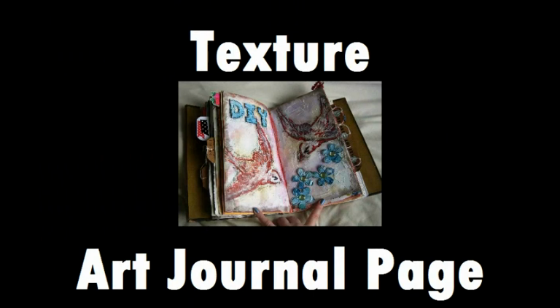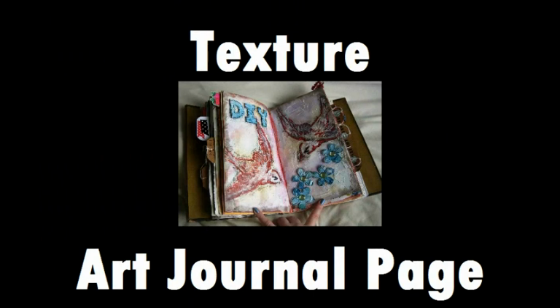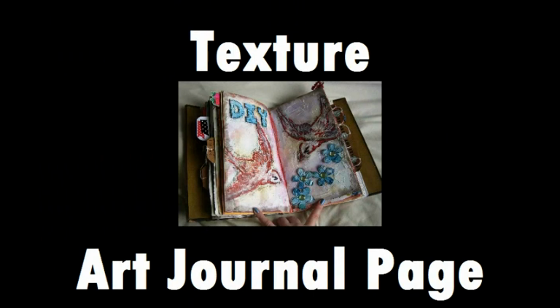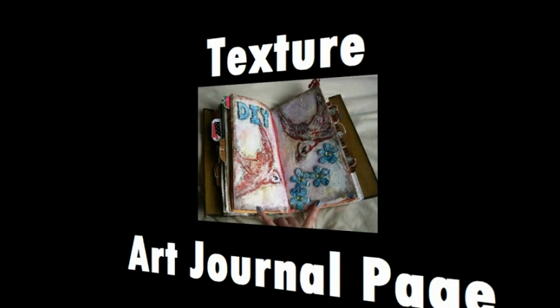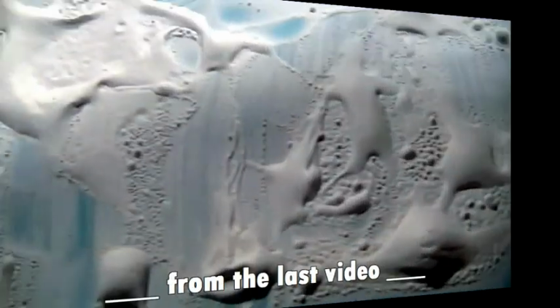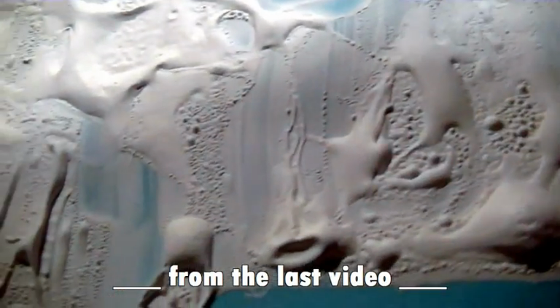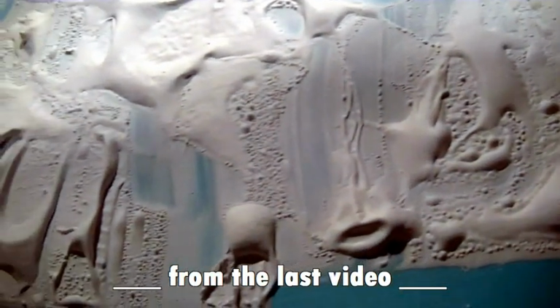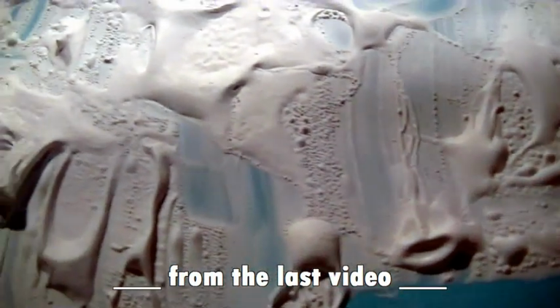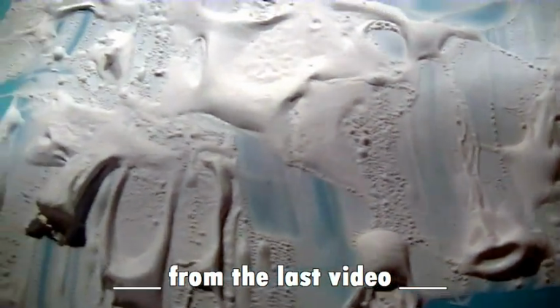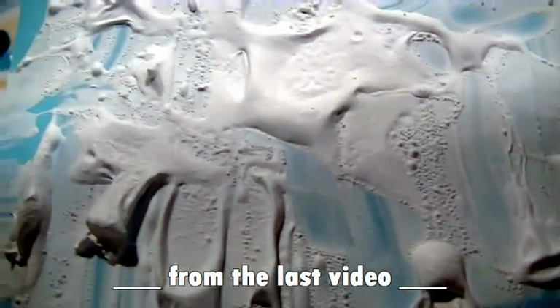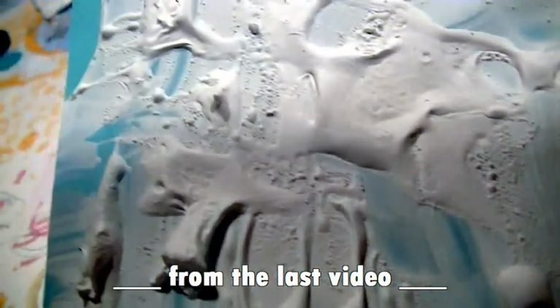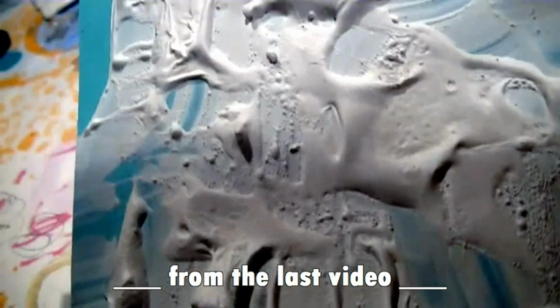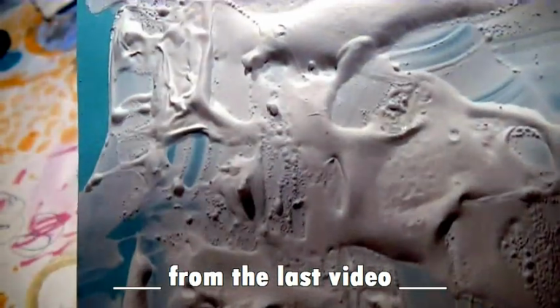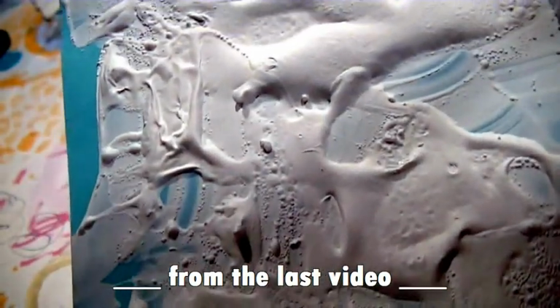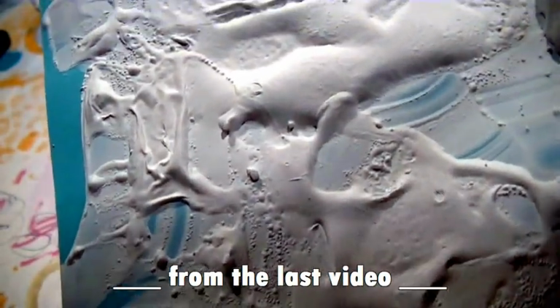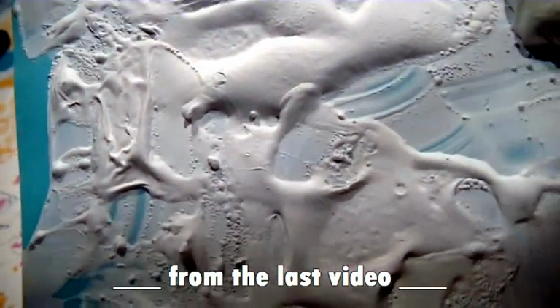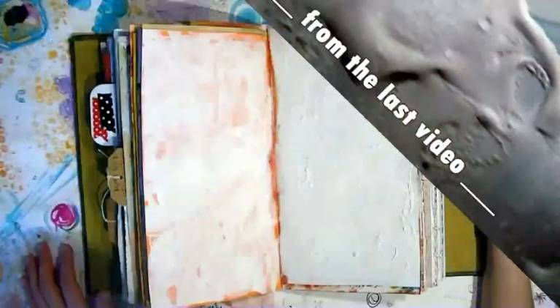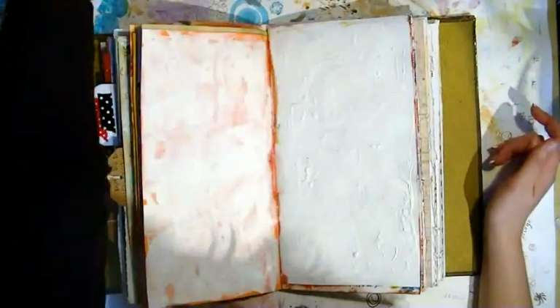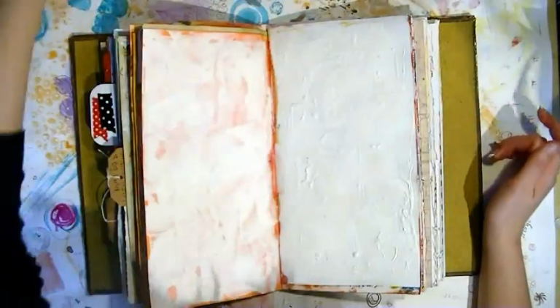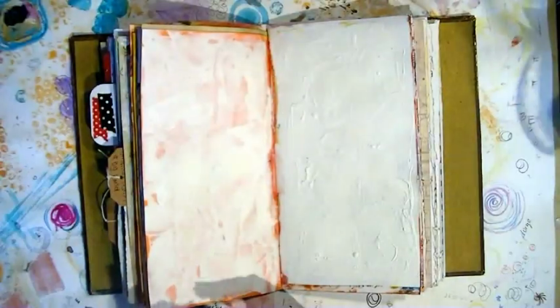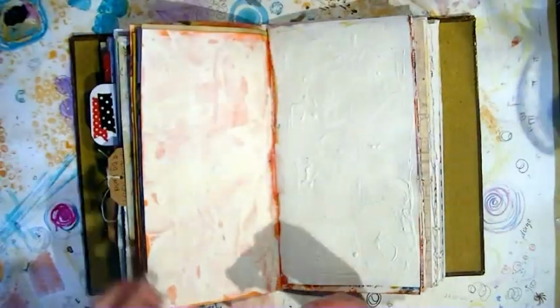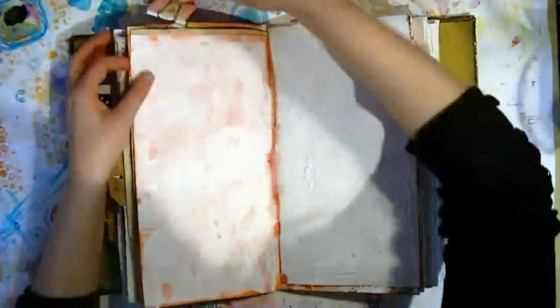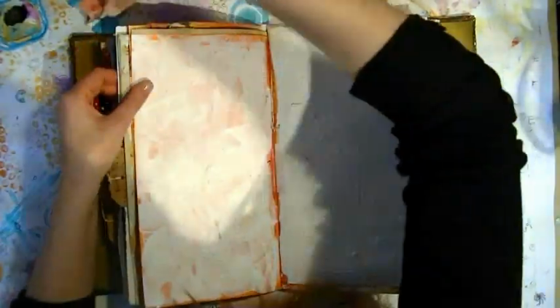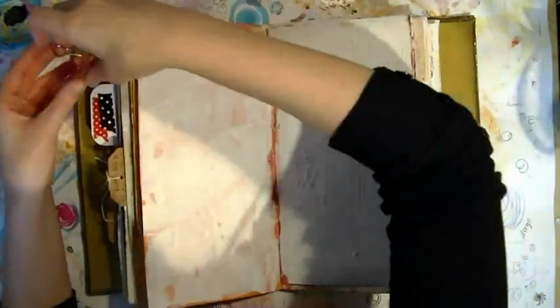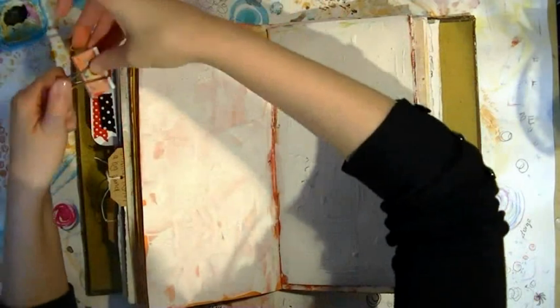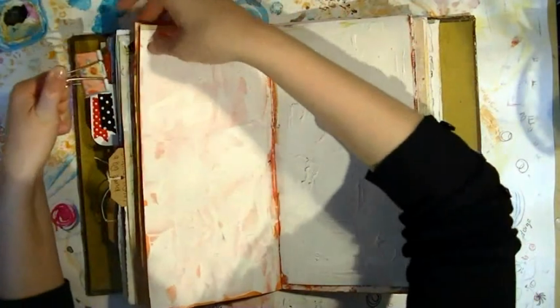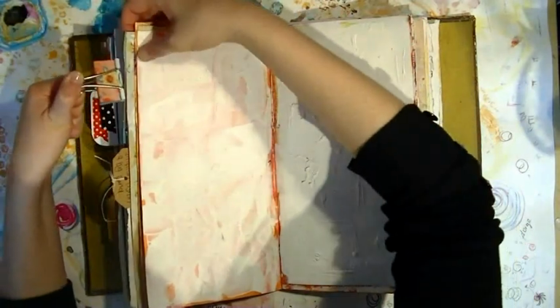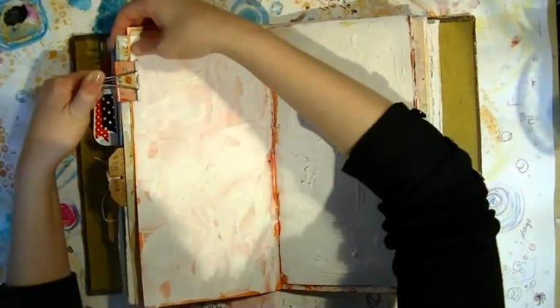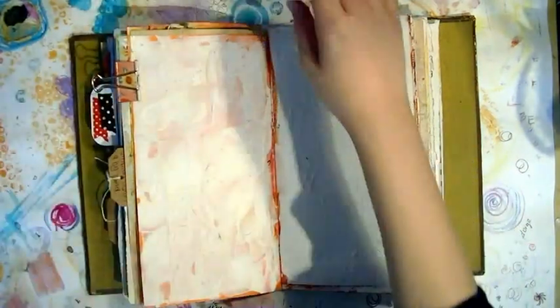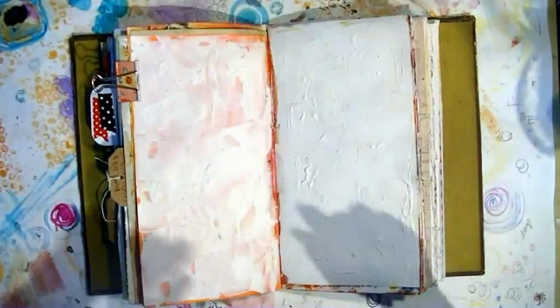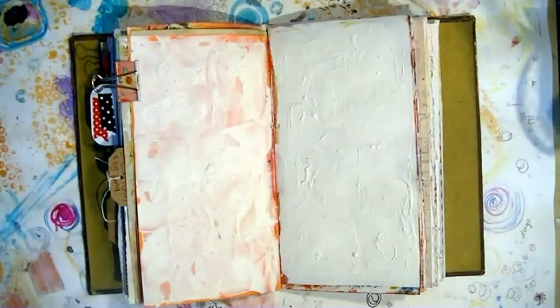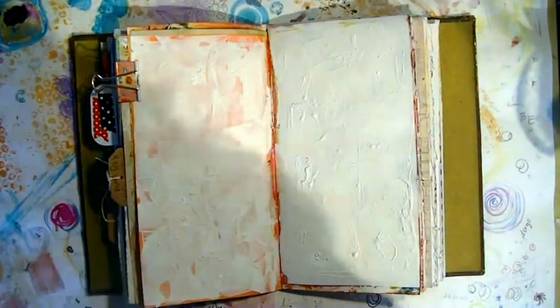Hi guys, it's Jenny Belly. We're here to complete a journal page using the texture that we made in the last video, and what I'm going to do throughout this journal page is just try to keep that integrity of that texture on the paper.